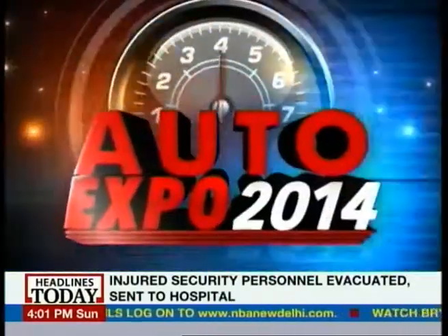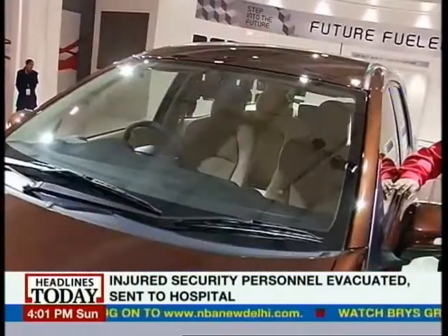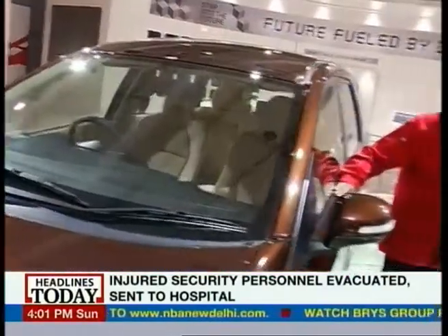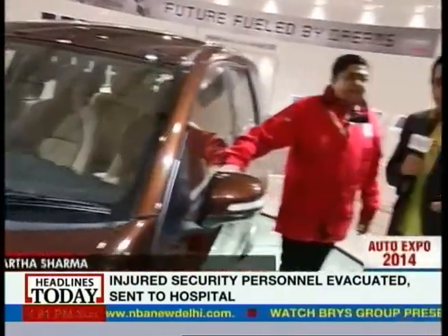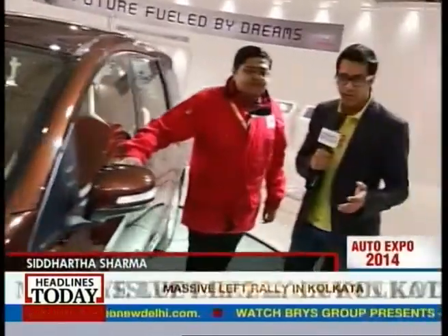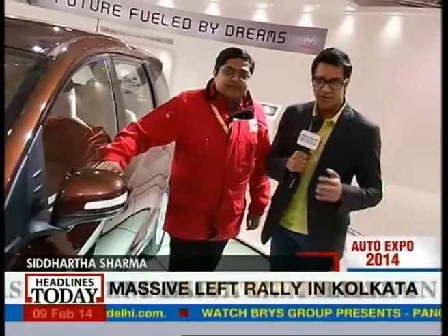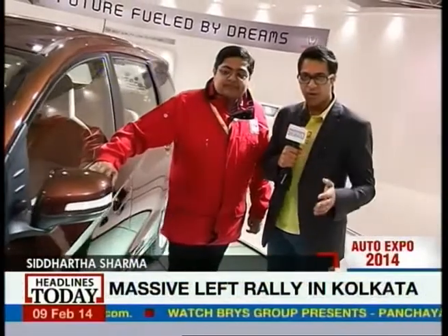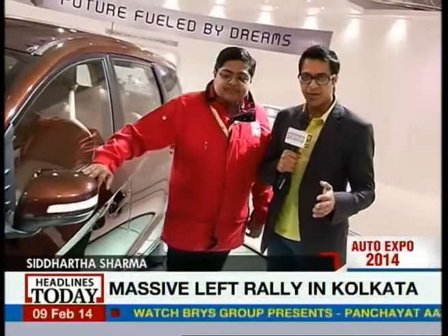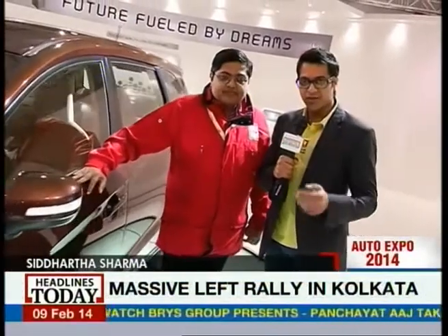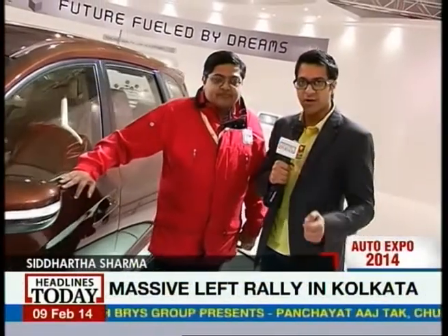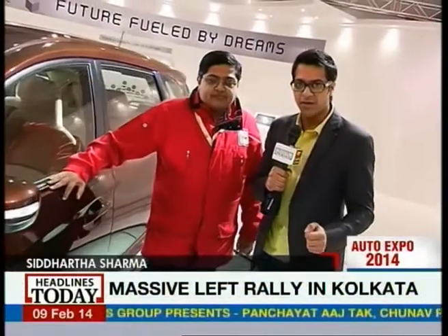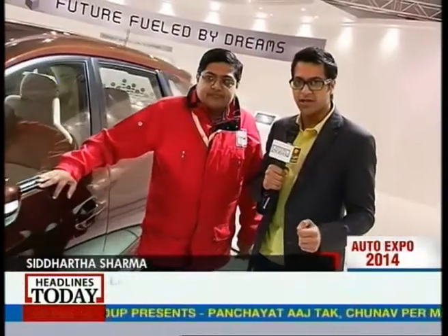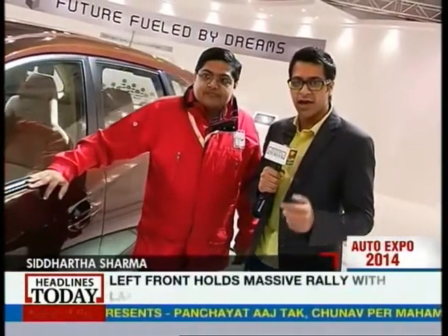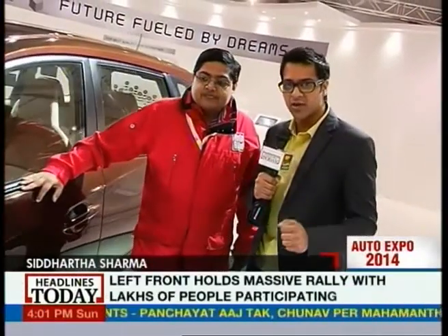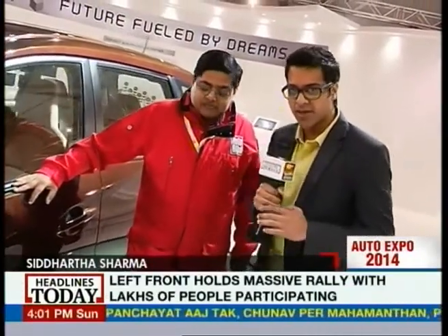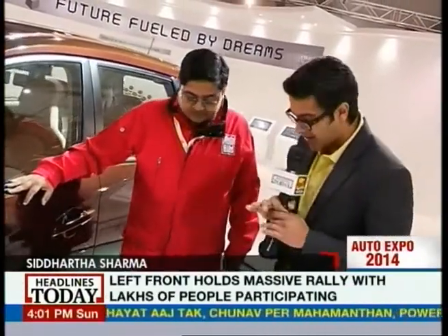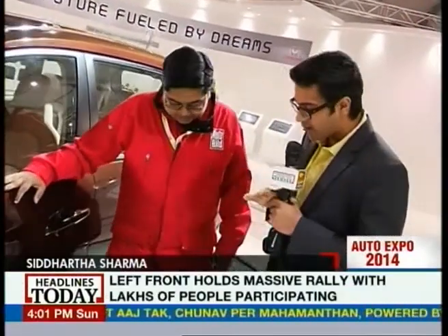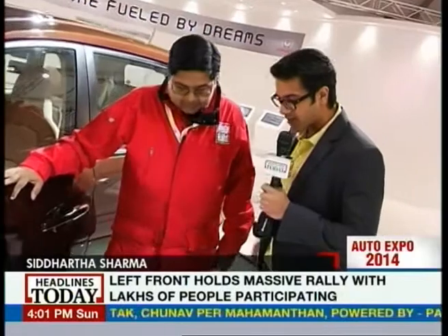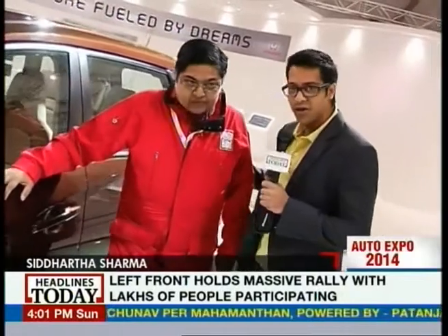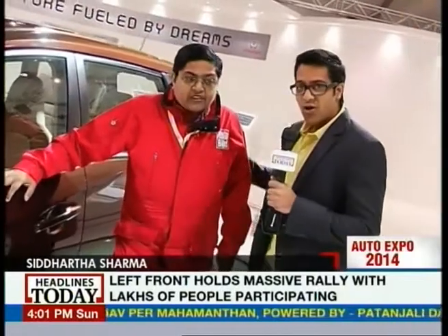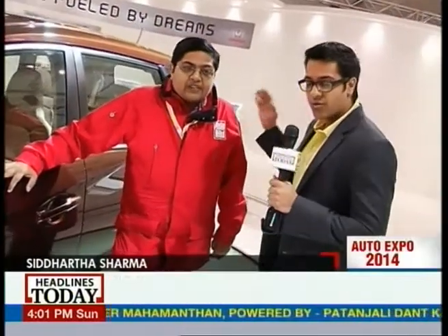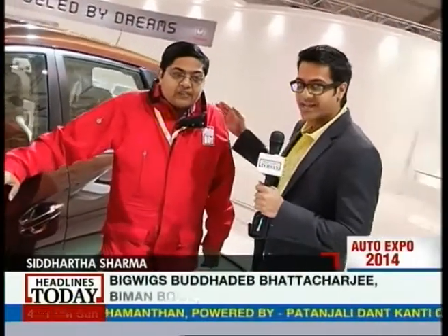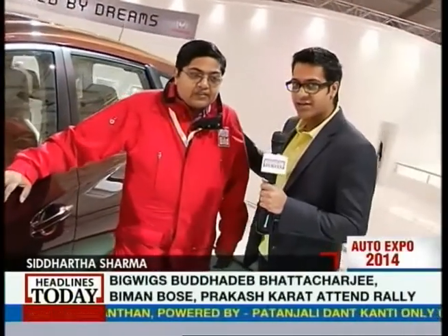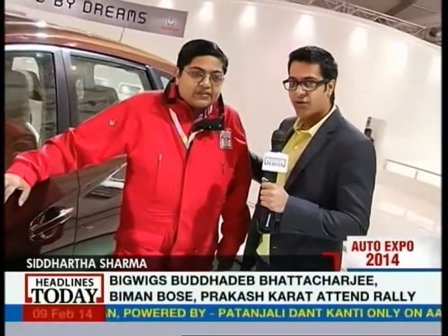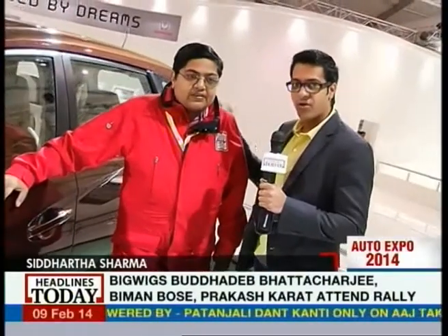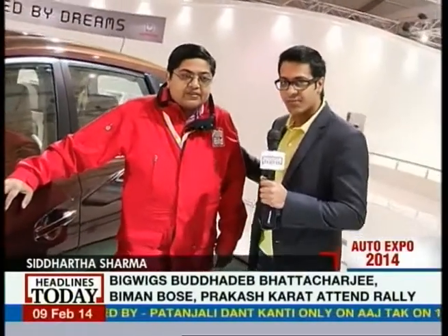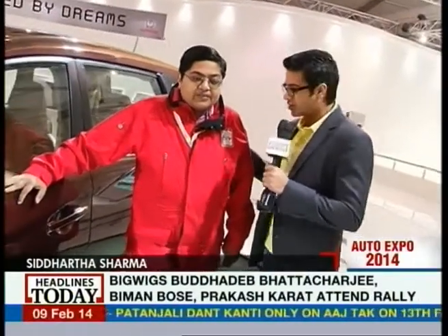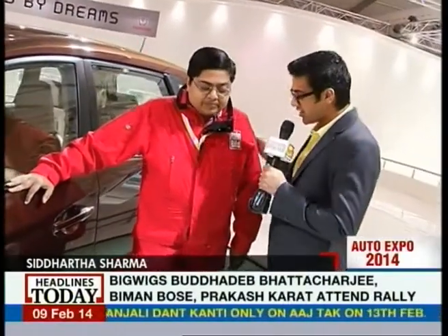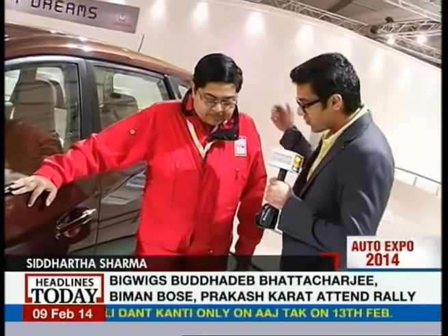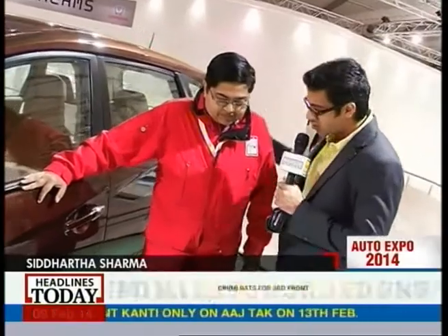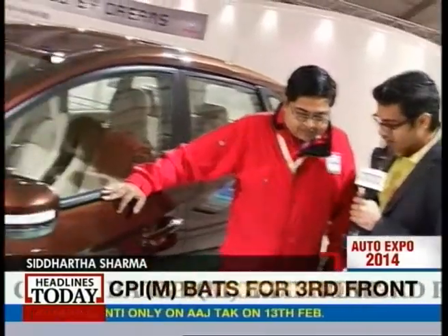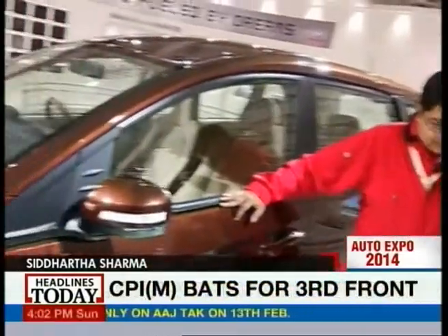Honda came up with the Mobilio, its new MPV which is going to compete with the Ertiga and the Goplas. I have with me Rahul, road test editor for Auto Build. So Rahul, tell us more about the new Honda Mobilio.